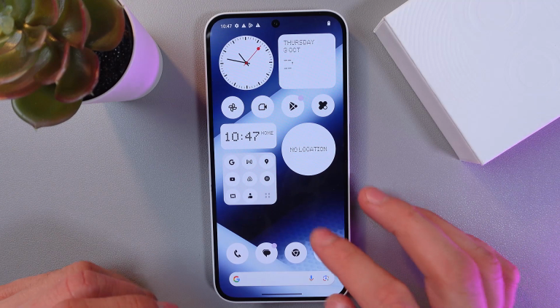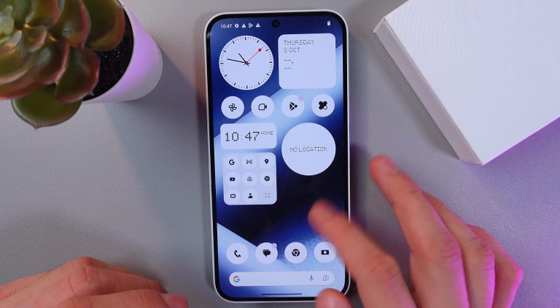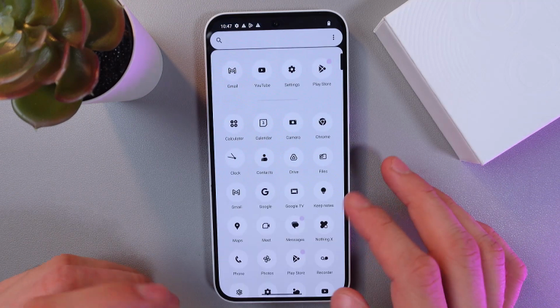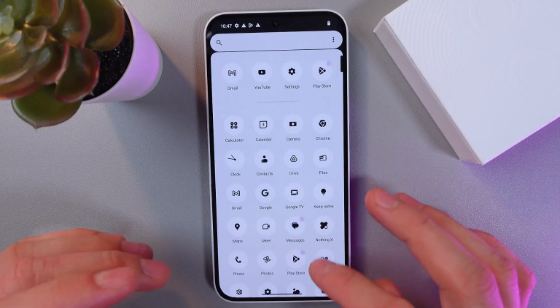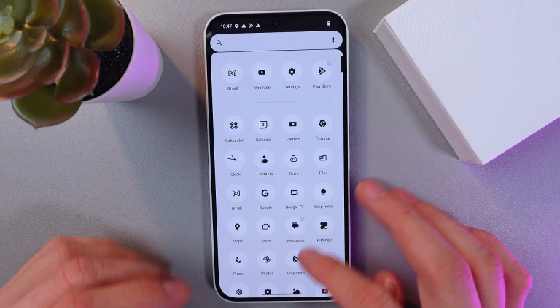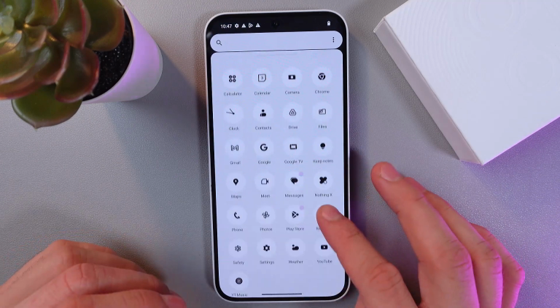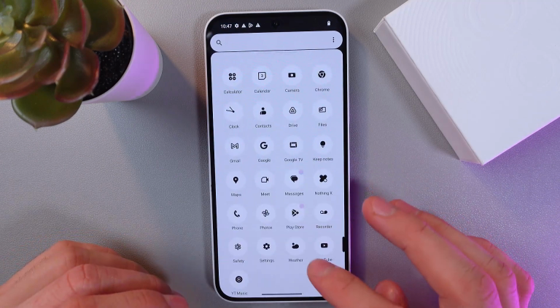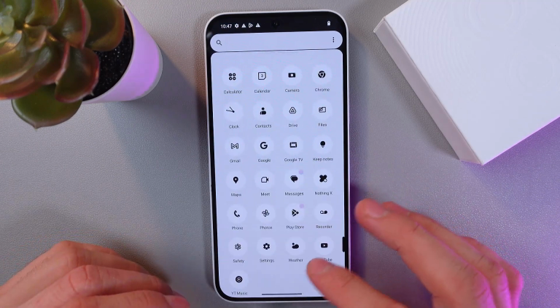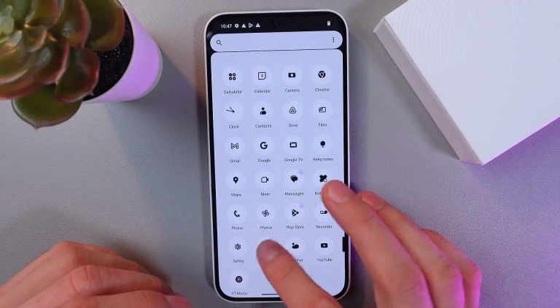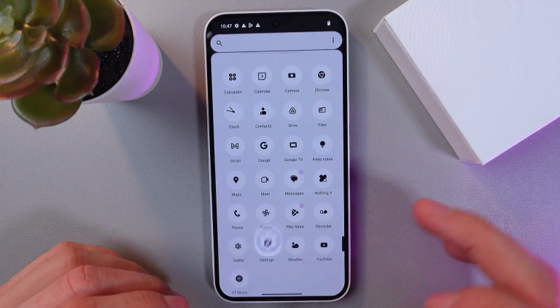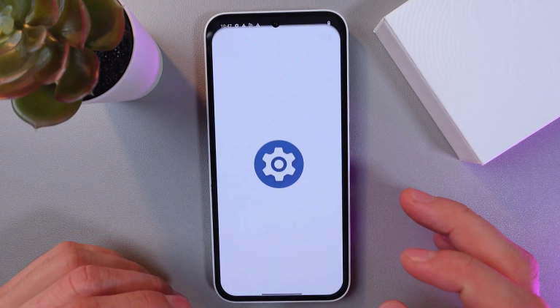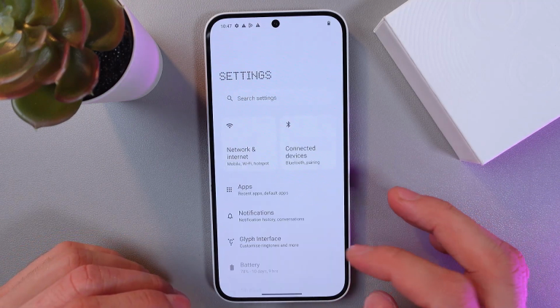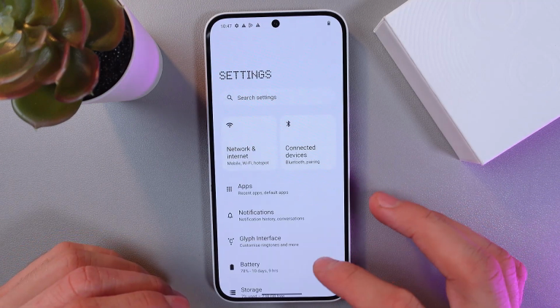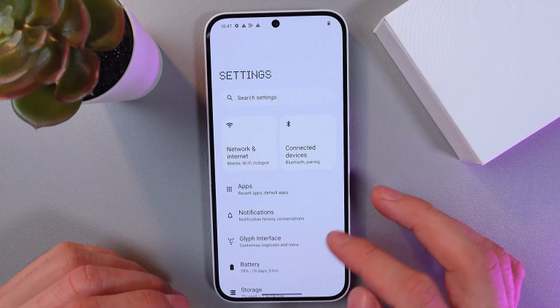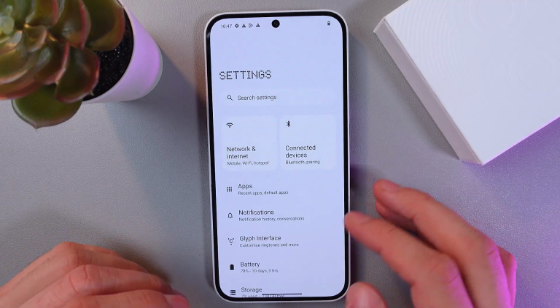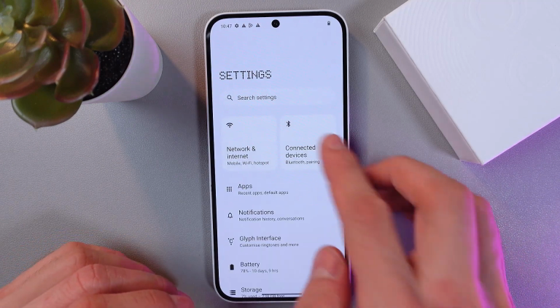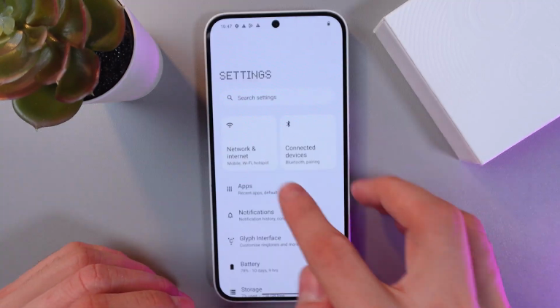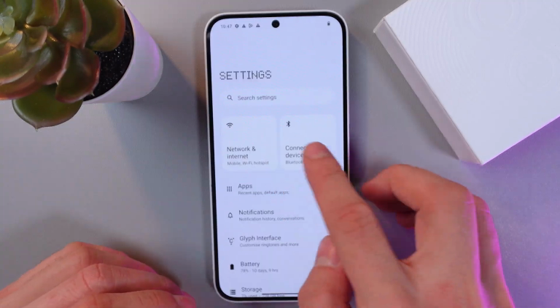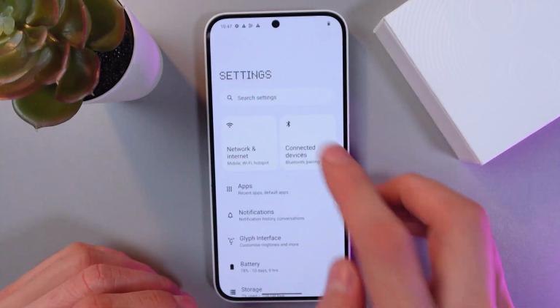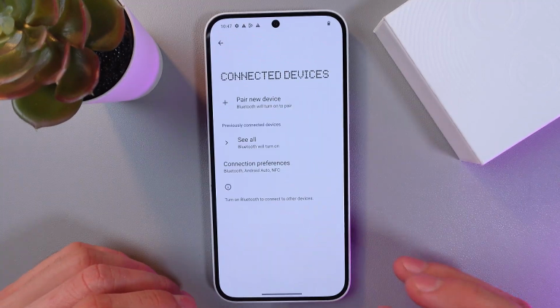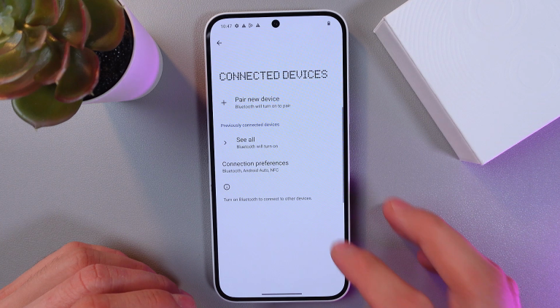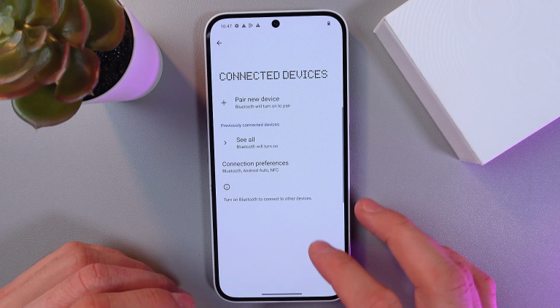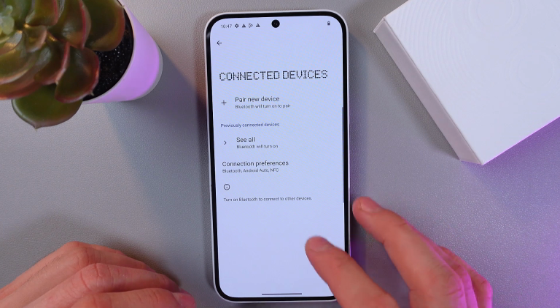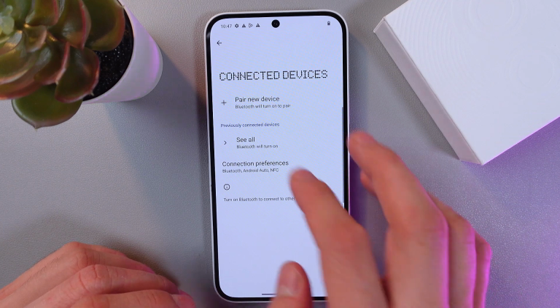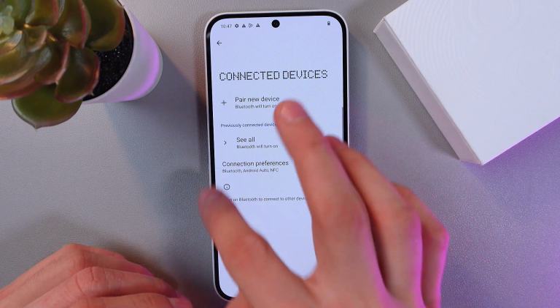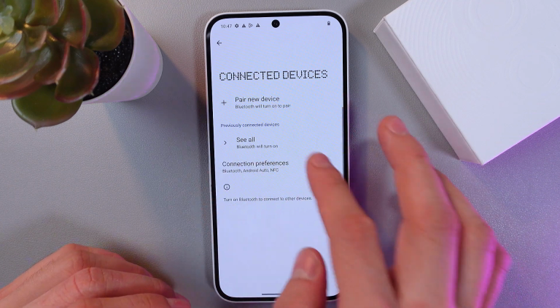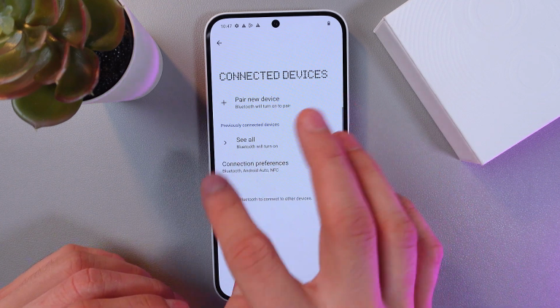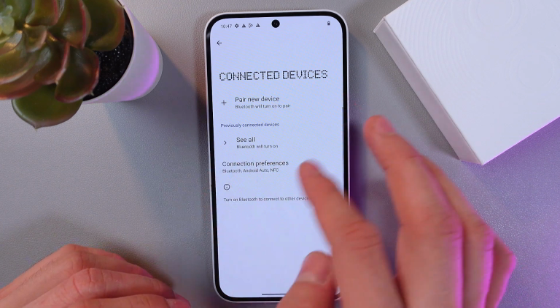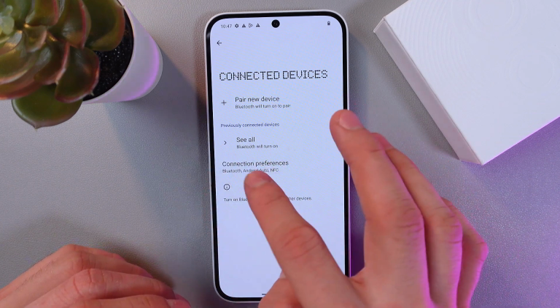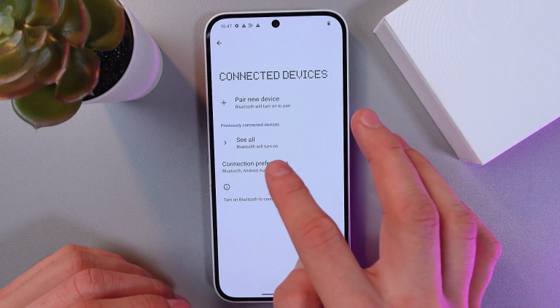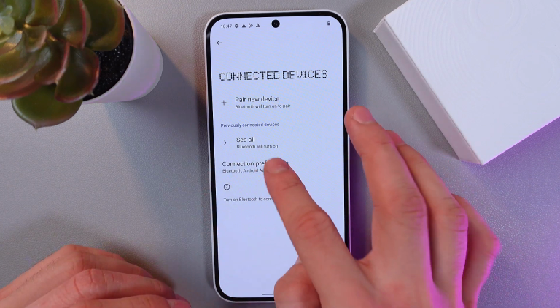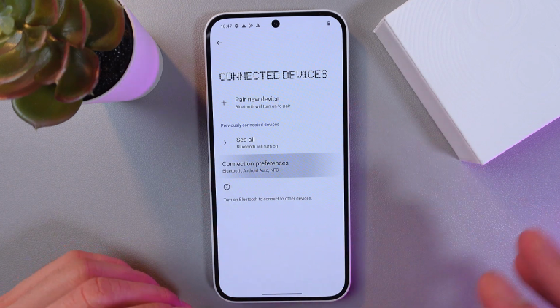So let's go to the settings. Find your connected devices here, then find your connection preferences section.